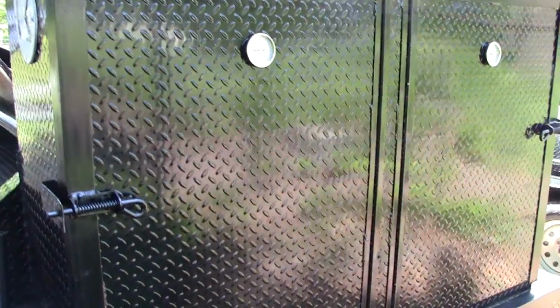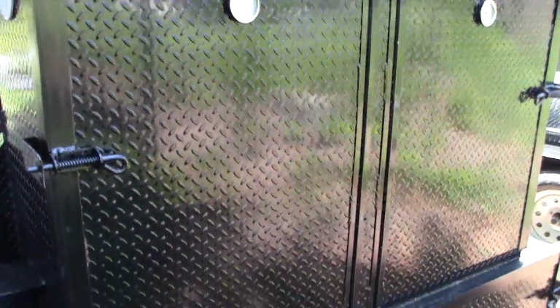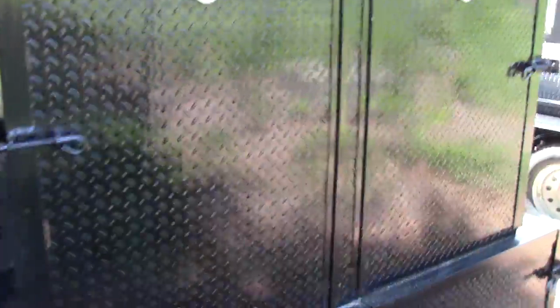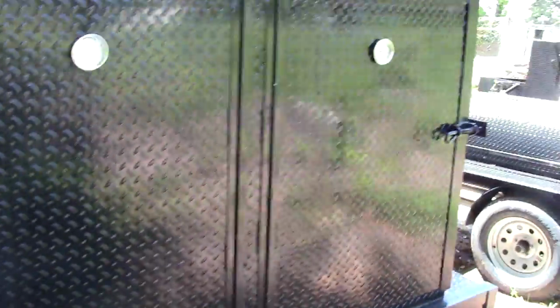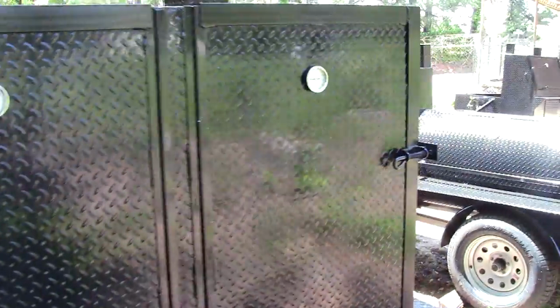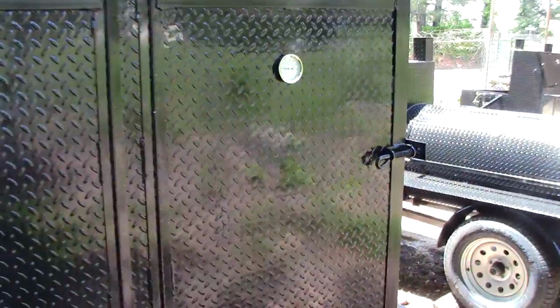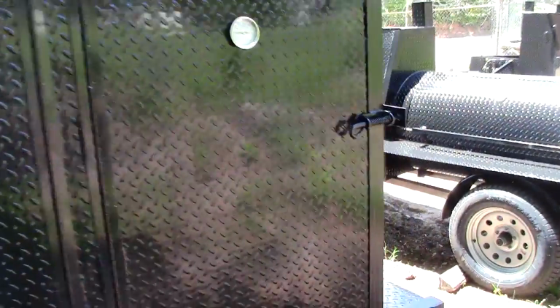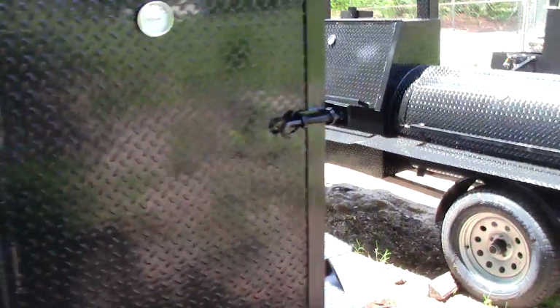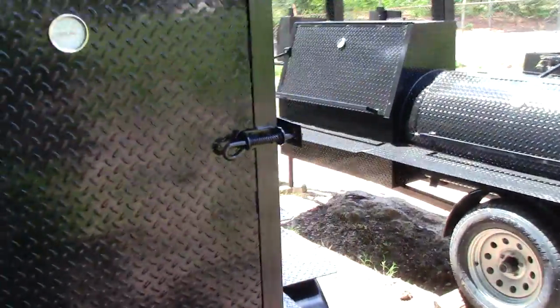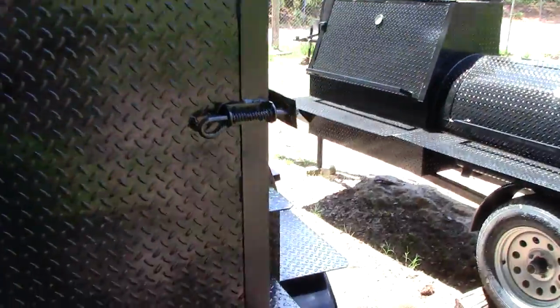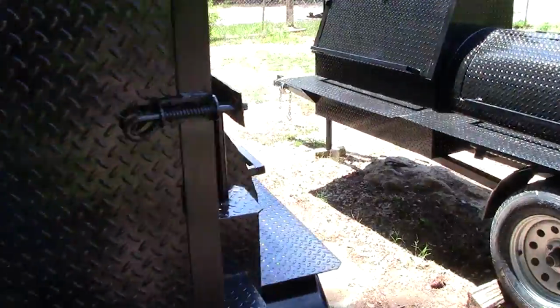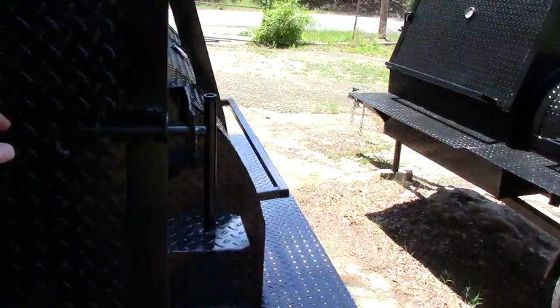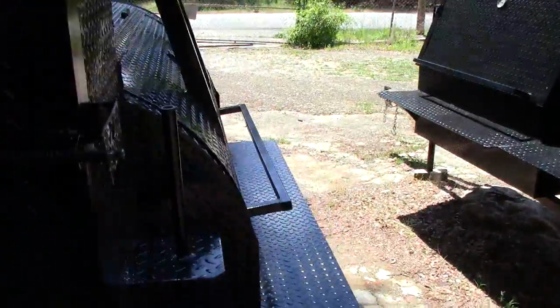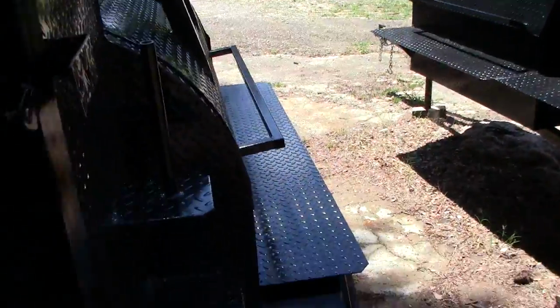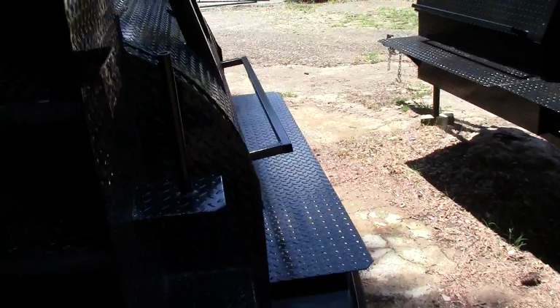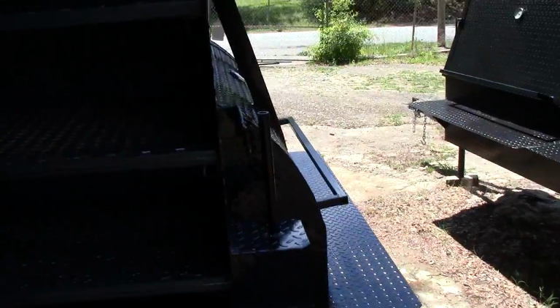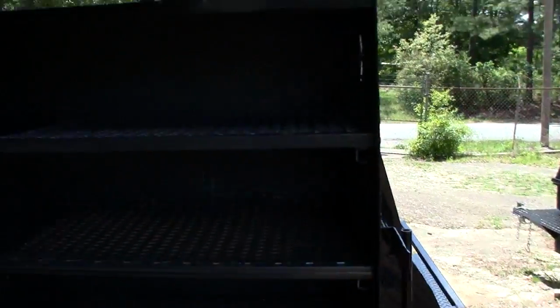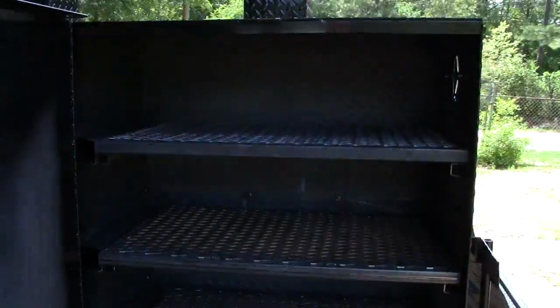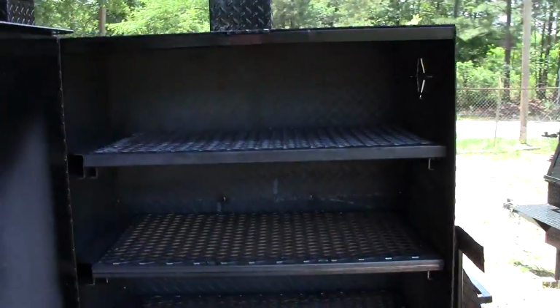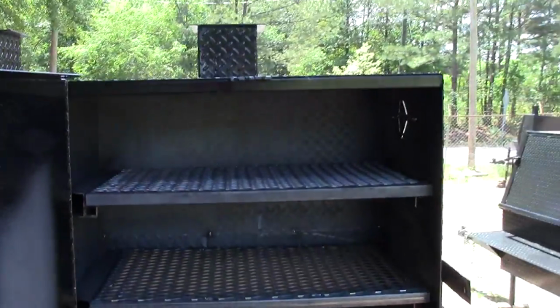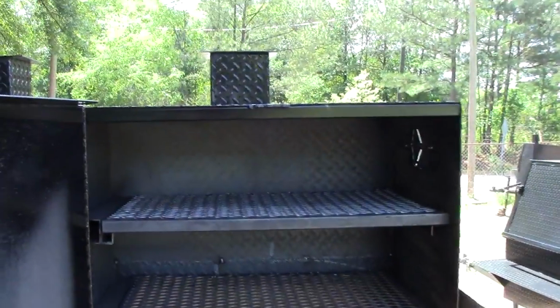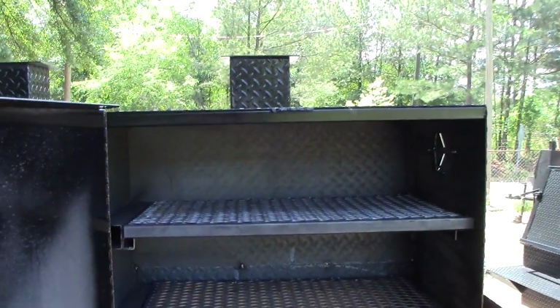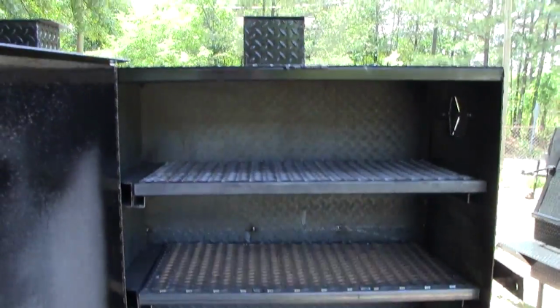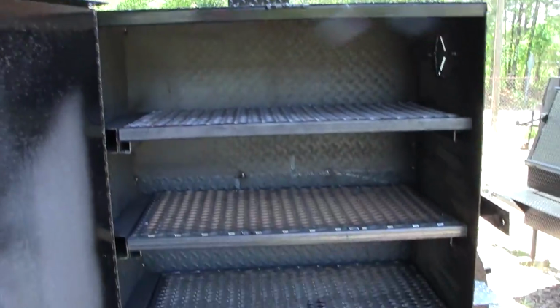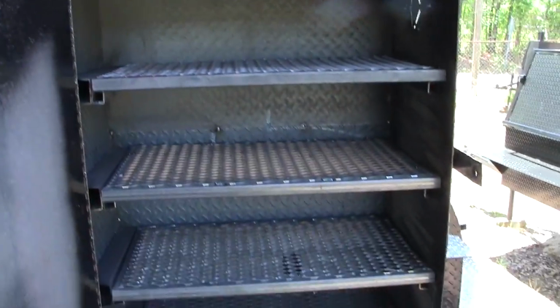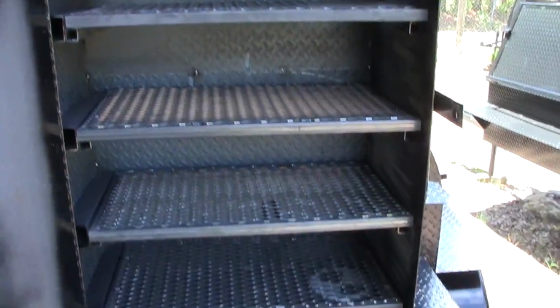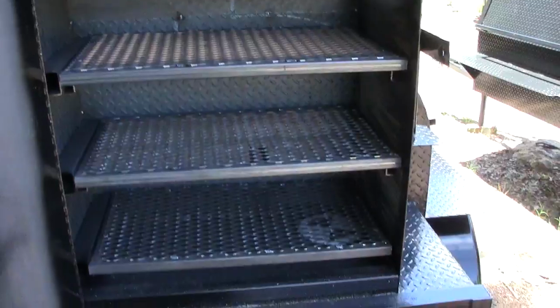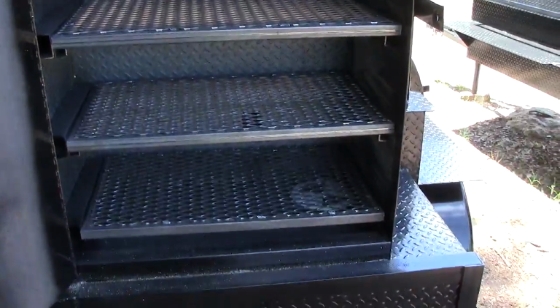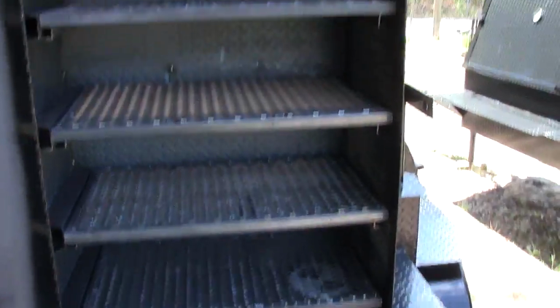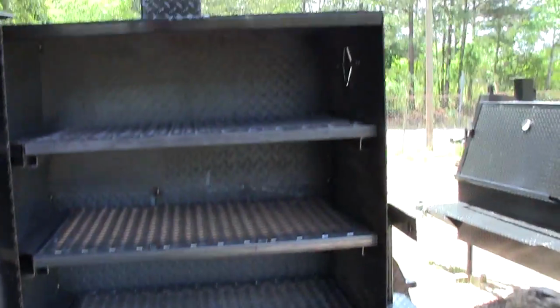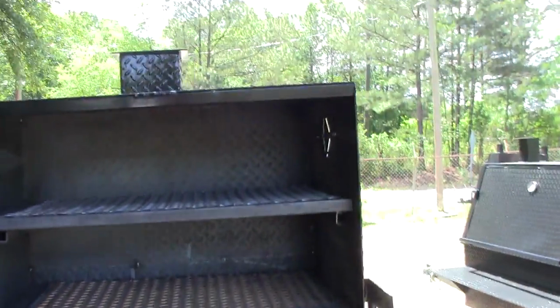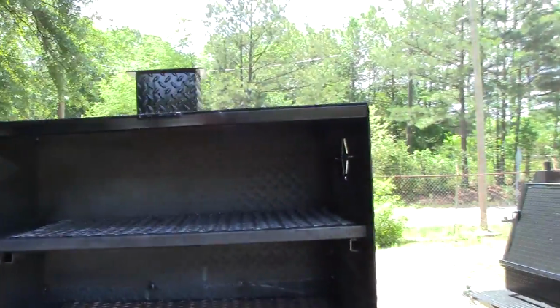Instead of 3 shelves, this one has 4 shelves — that's also an option, but it's not a lot extra. So here is your 4 shelves. You can also get sausage rods in this.